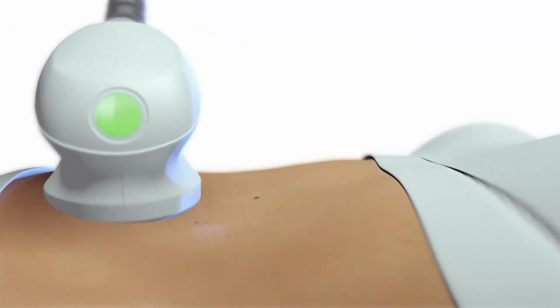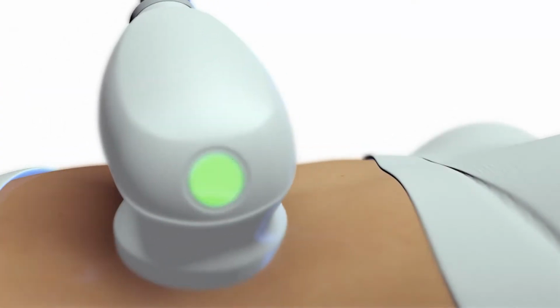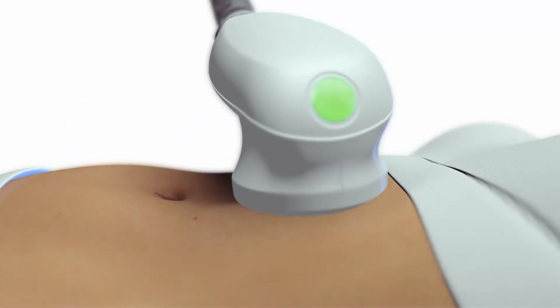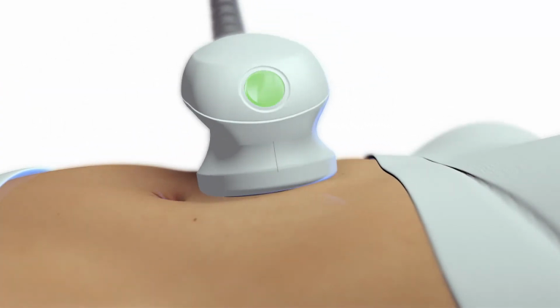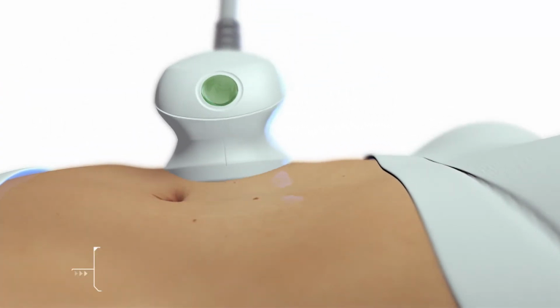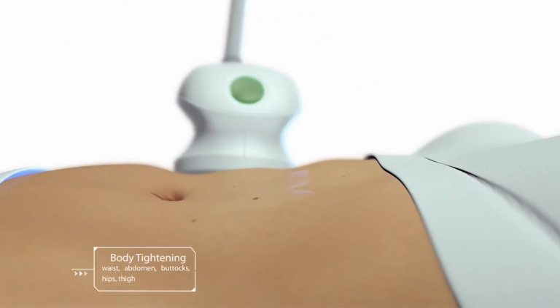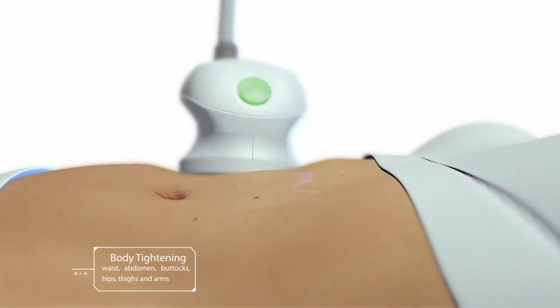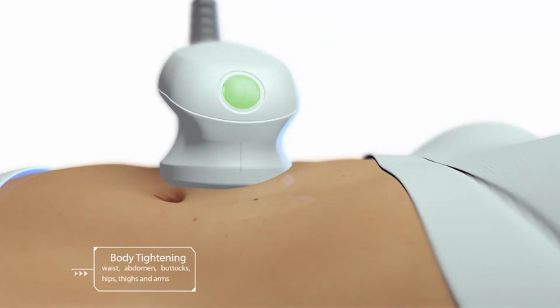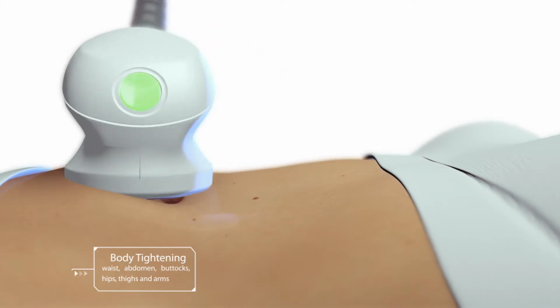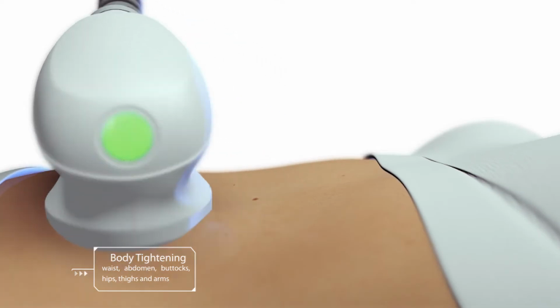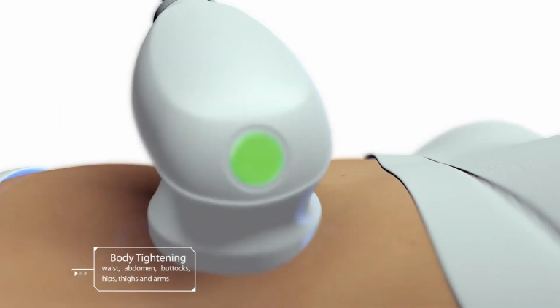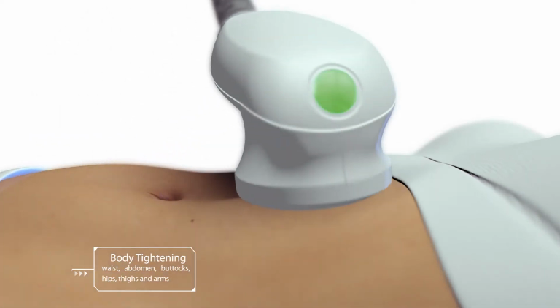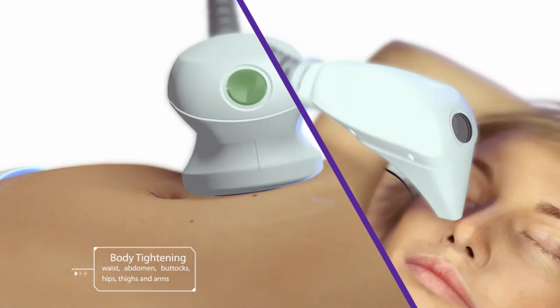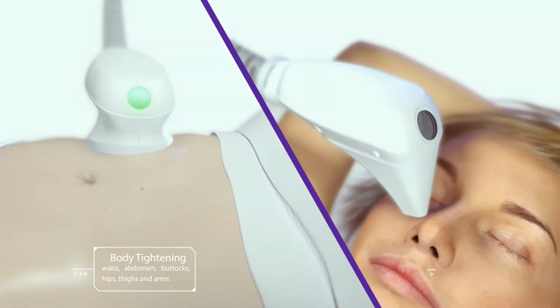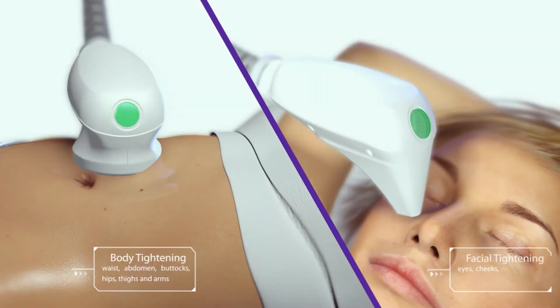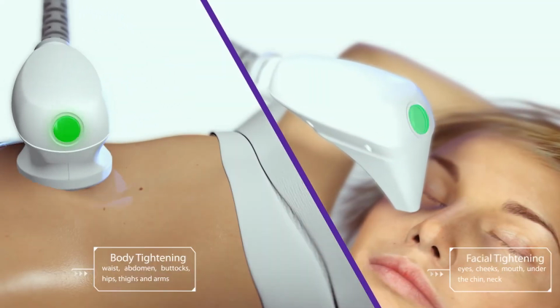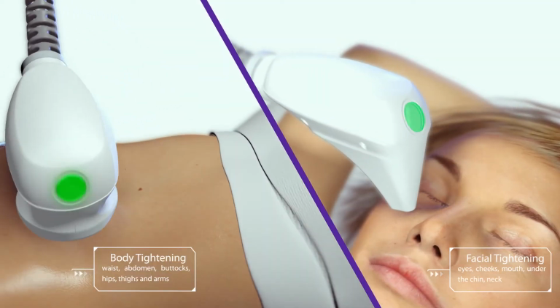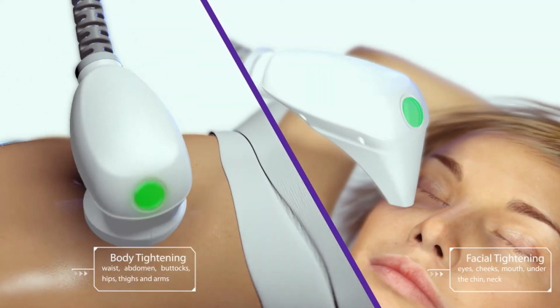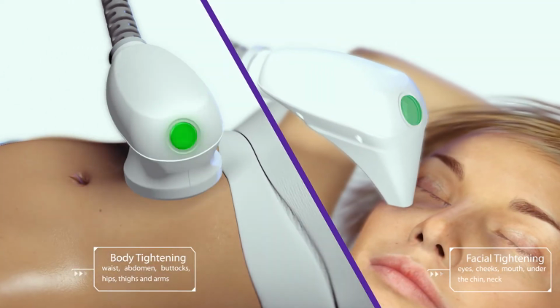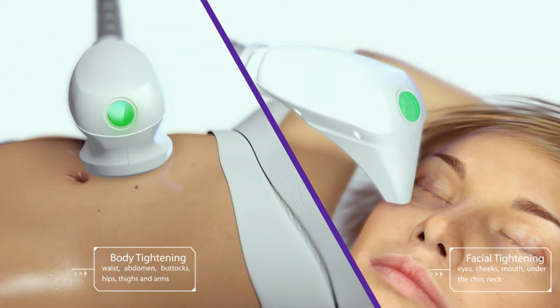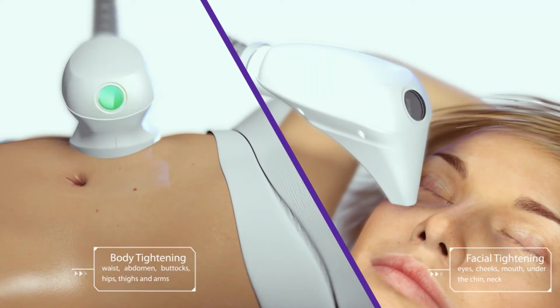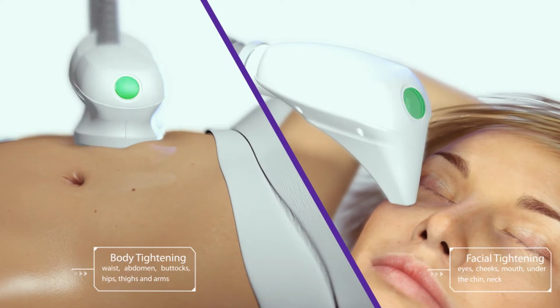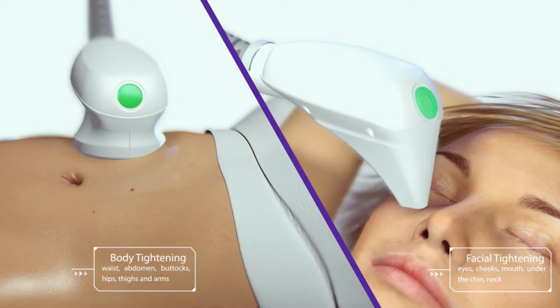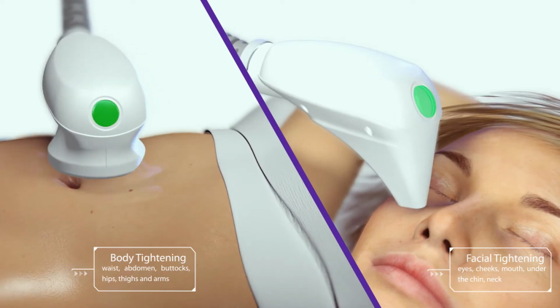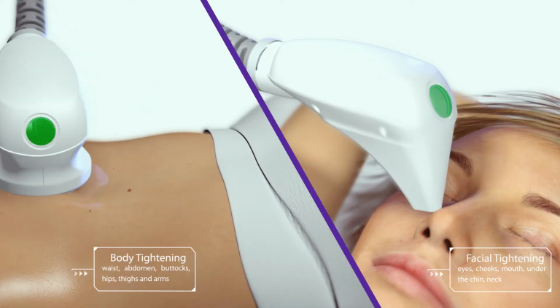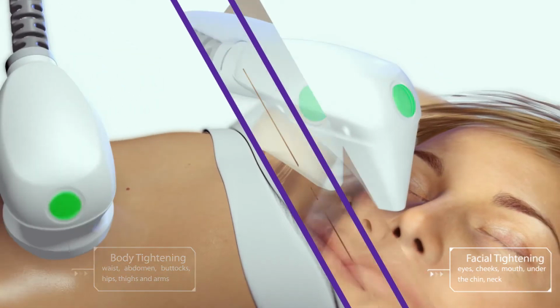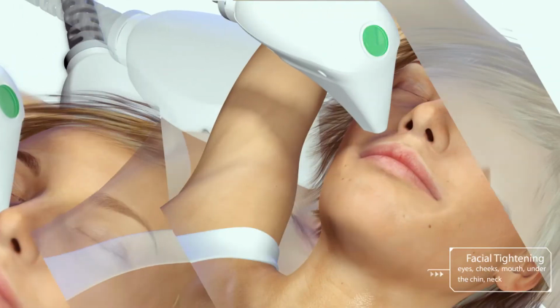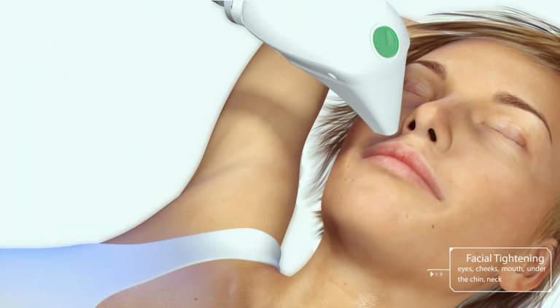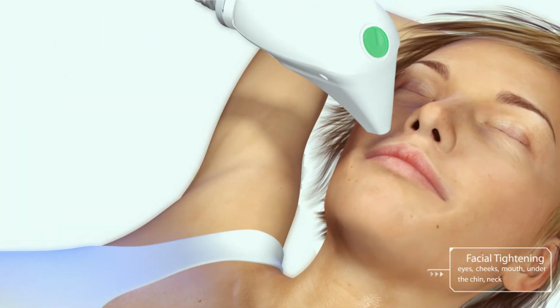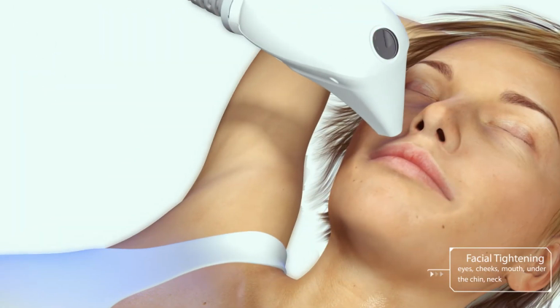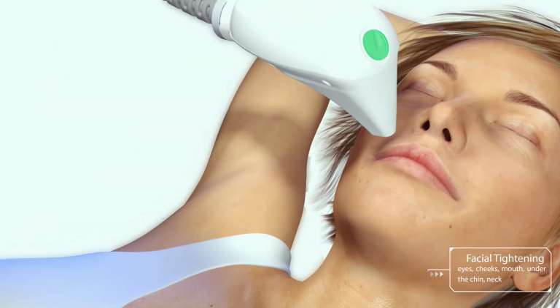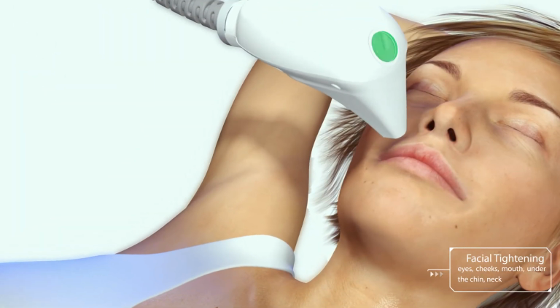EndyMed's 3Deep Focused Energy Delivery incorporates real-time skin impedance monitoring, providing optimal energy to the targeted treatment area by making continuous adjustments during treatments.